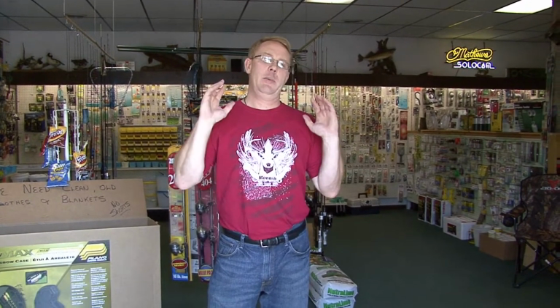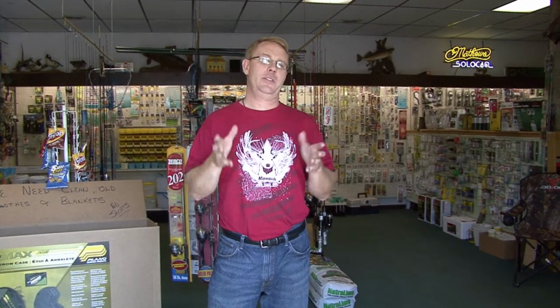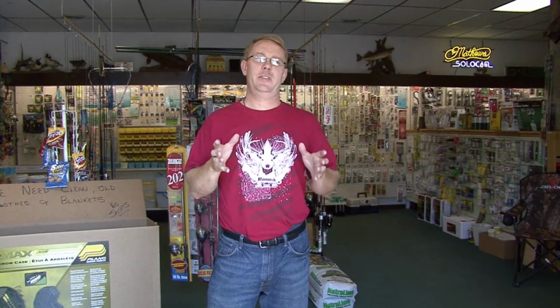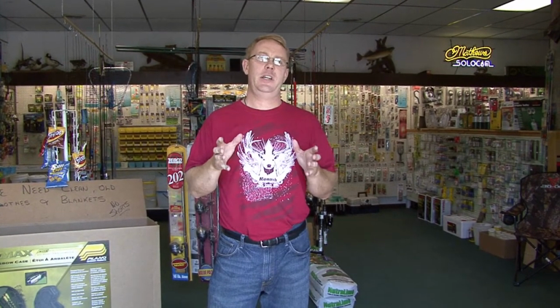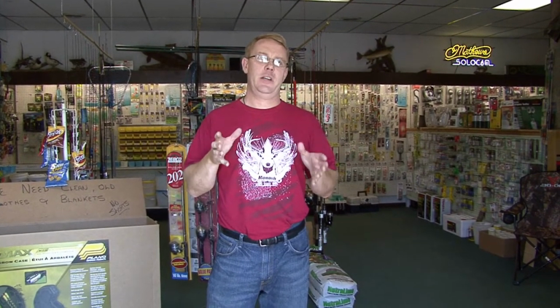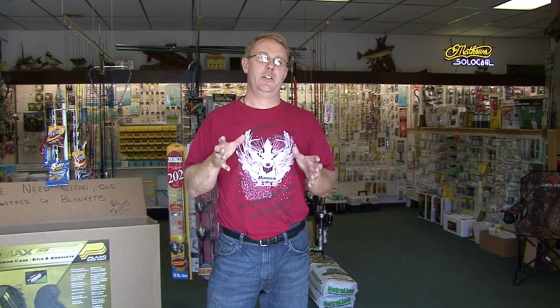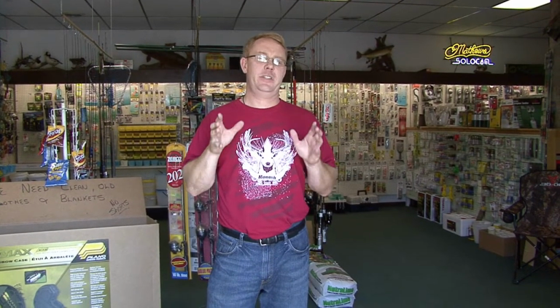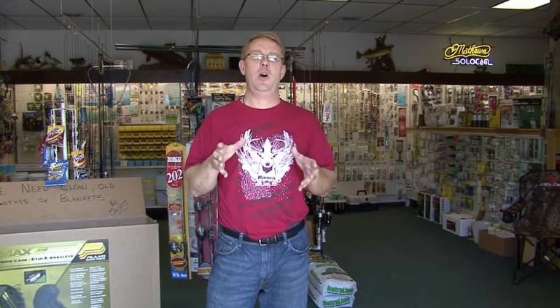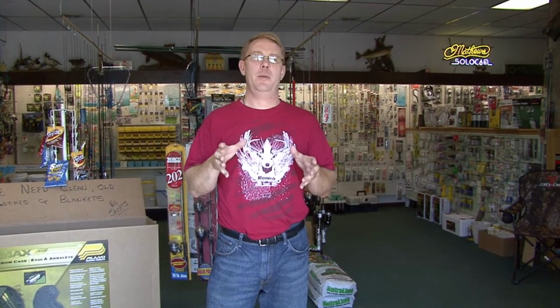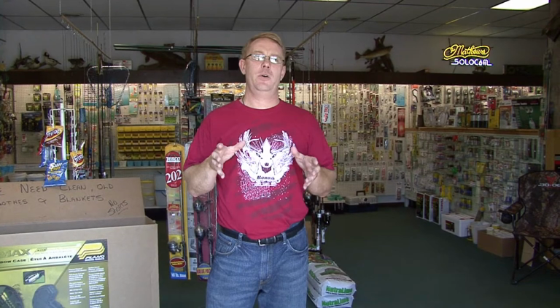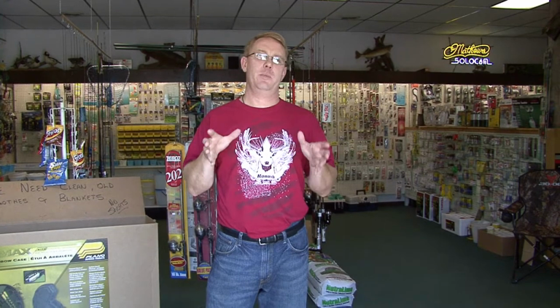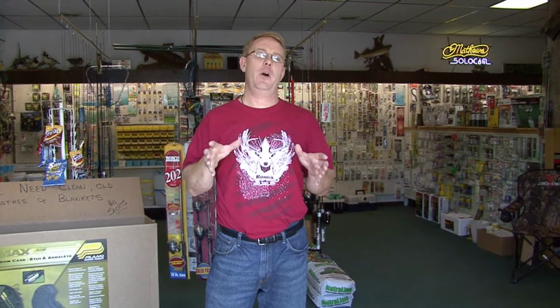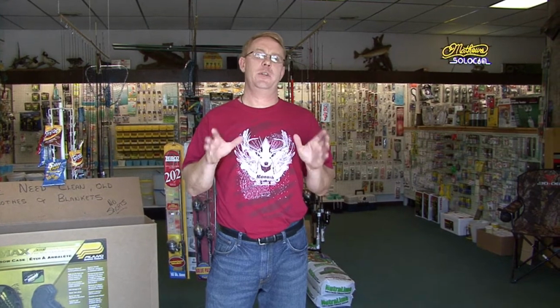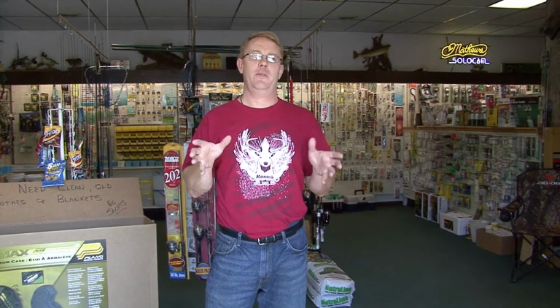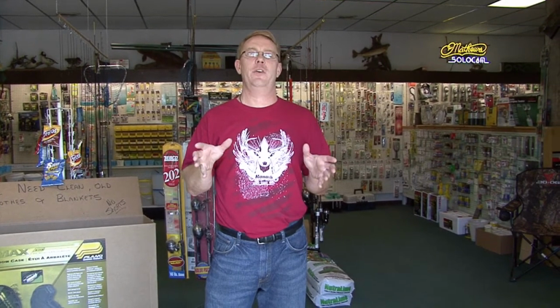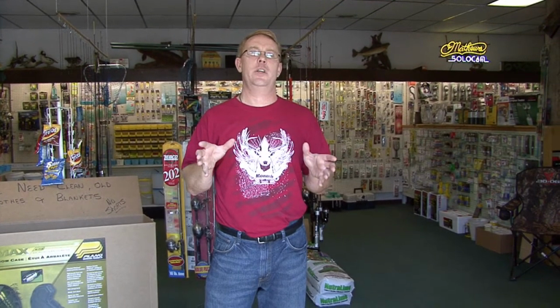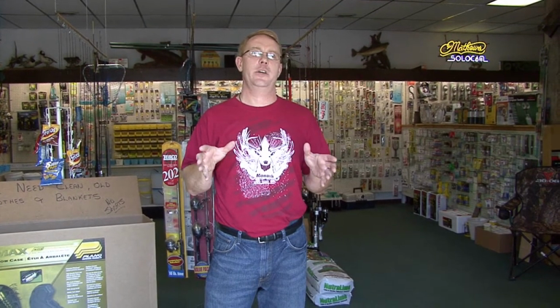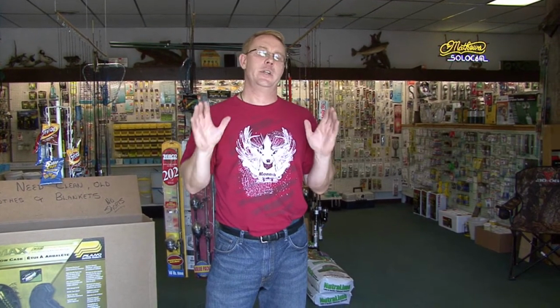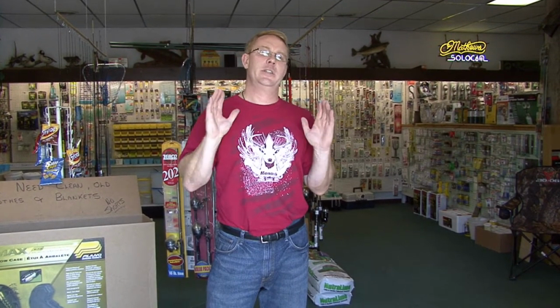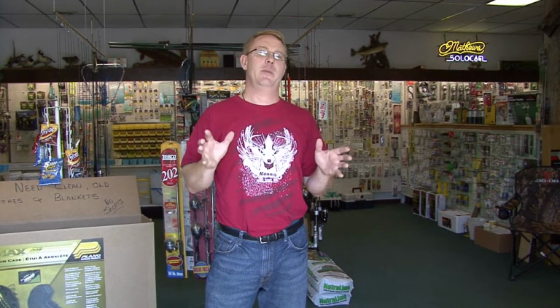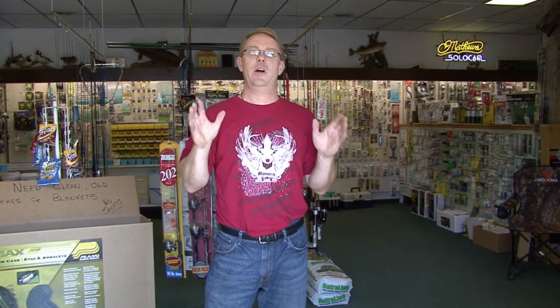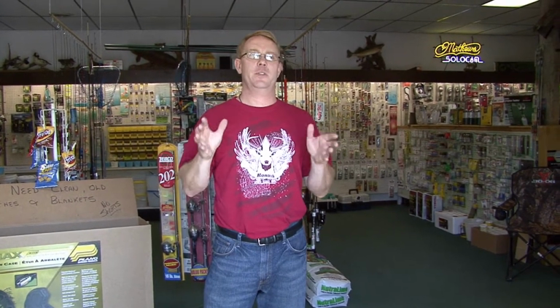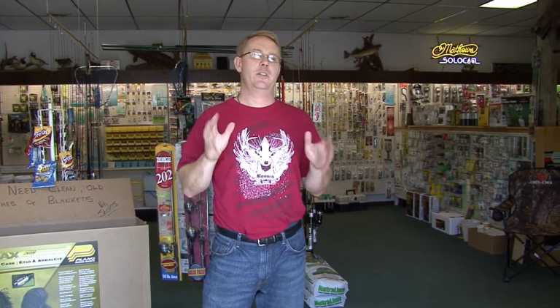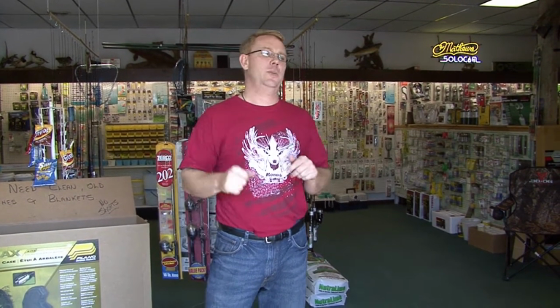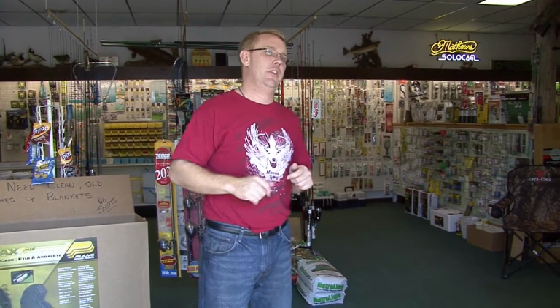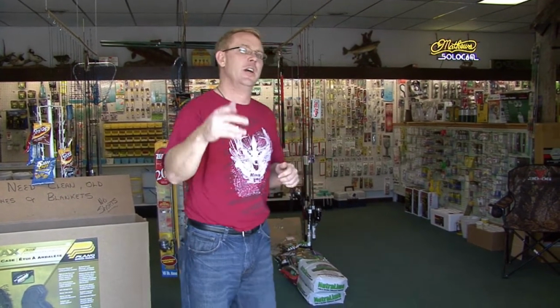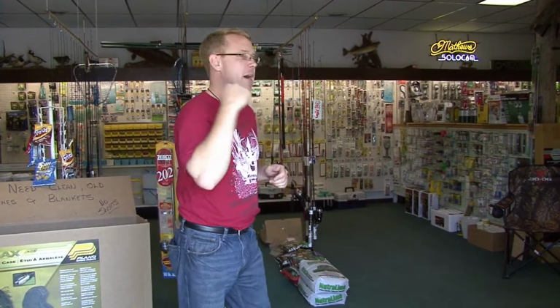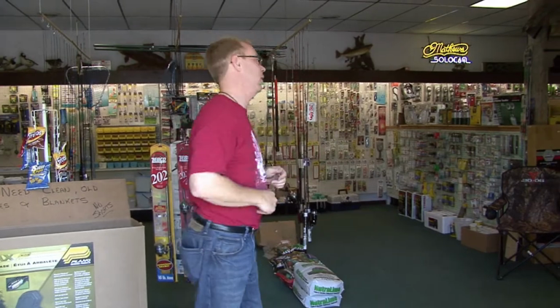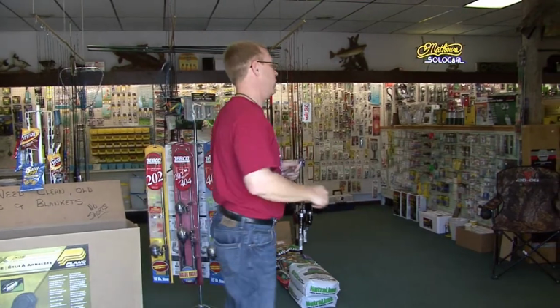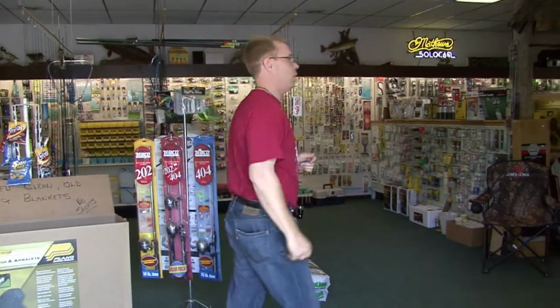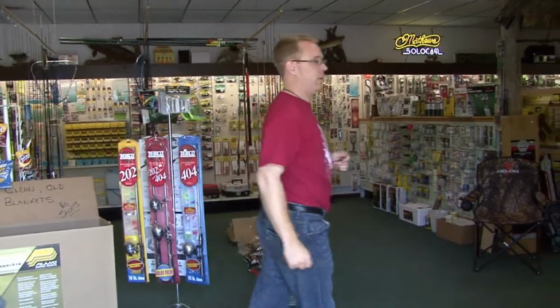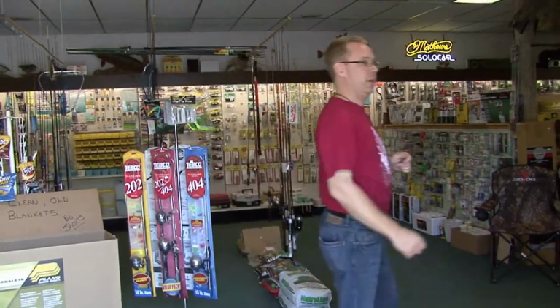I always have Steve at Ed's Archery set up all my bows. He's been doing it for 31 years. He sets up my rifles, scopes and everything. Come on in, let's show you the store a little bit.